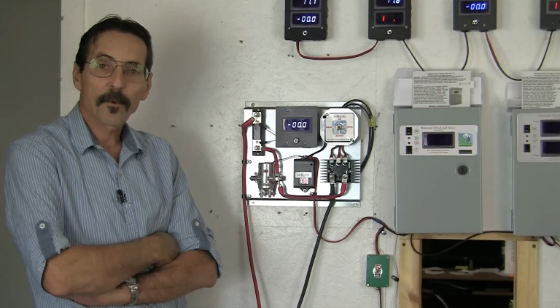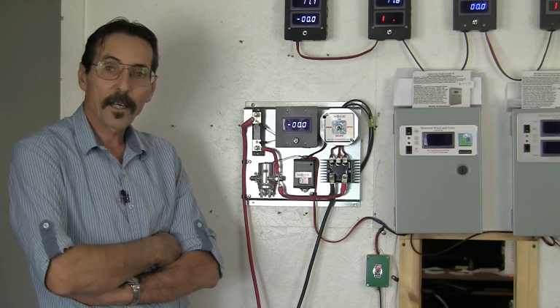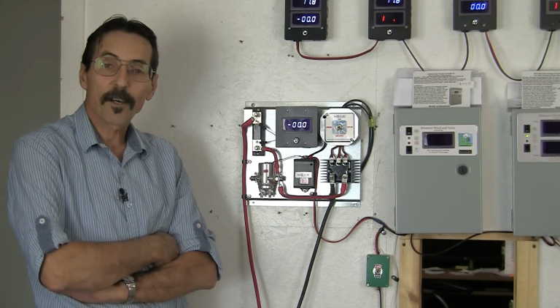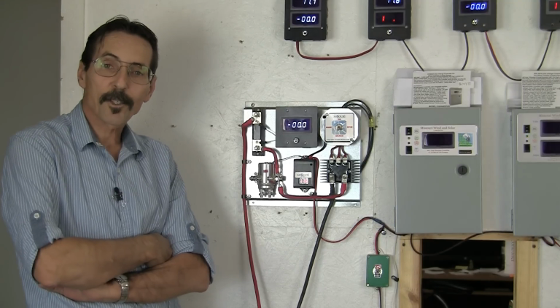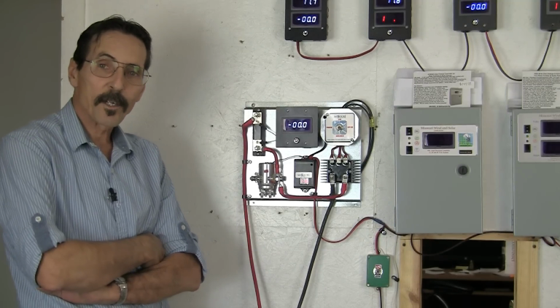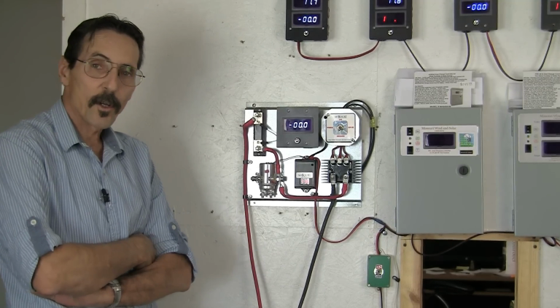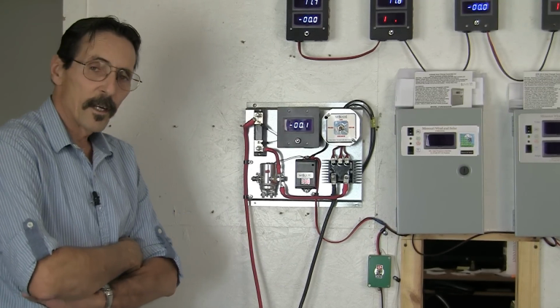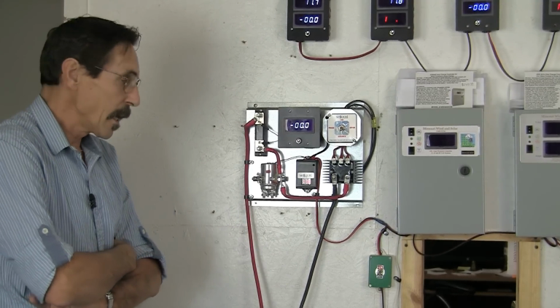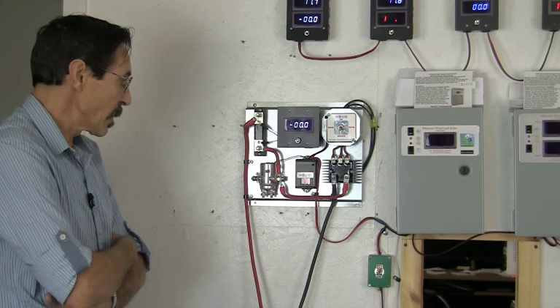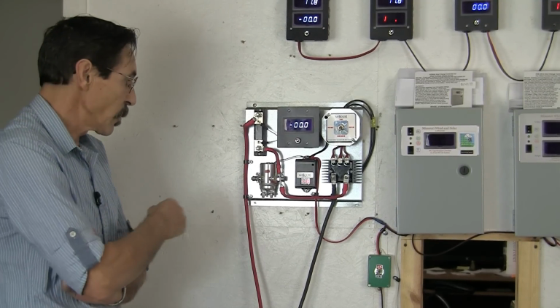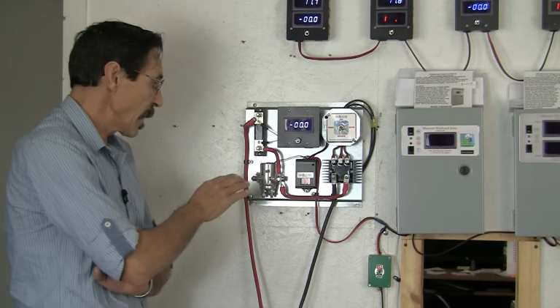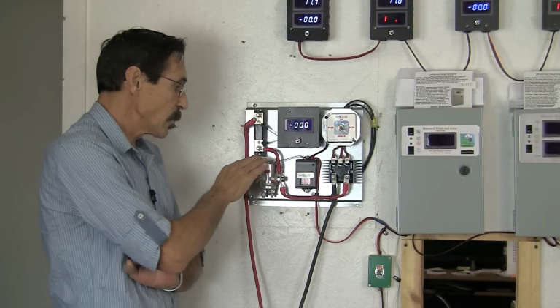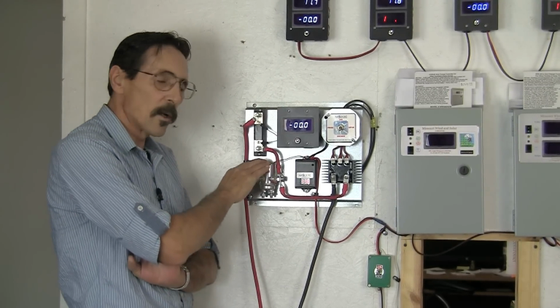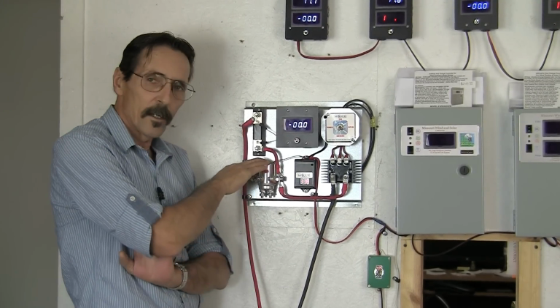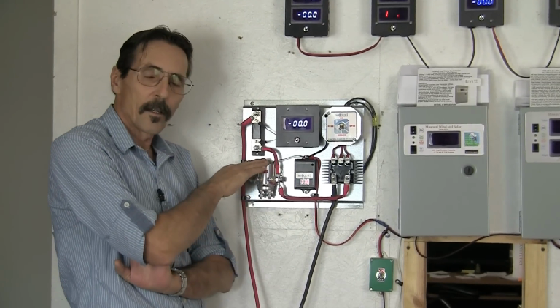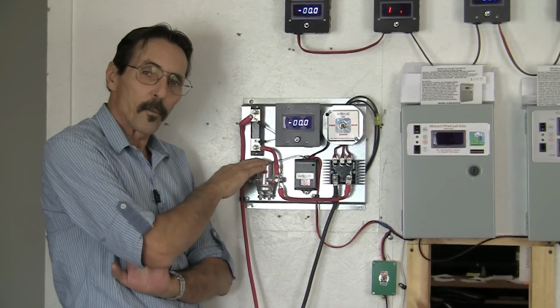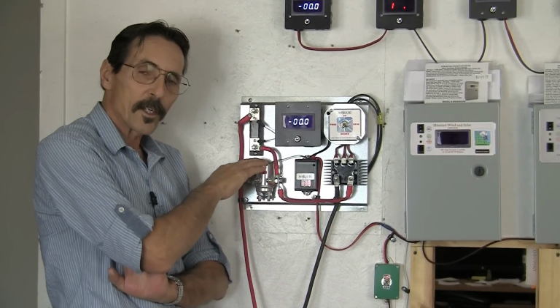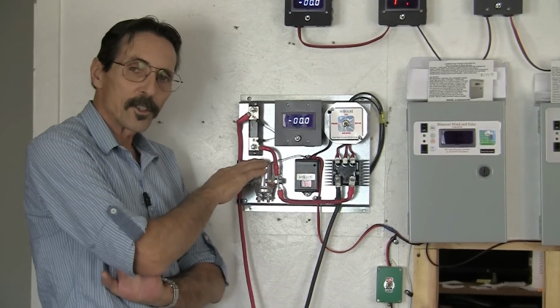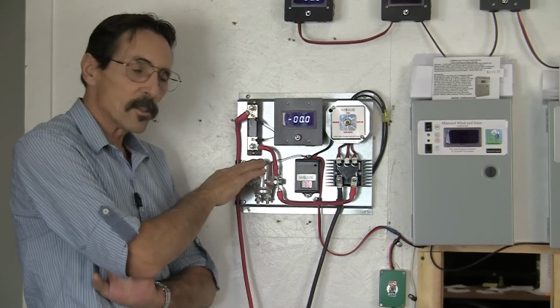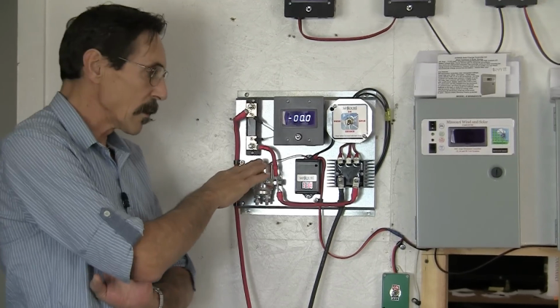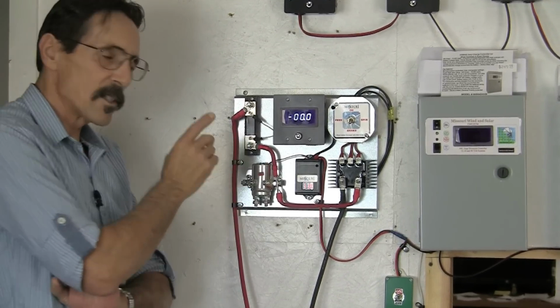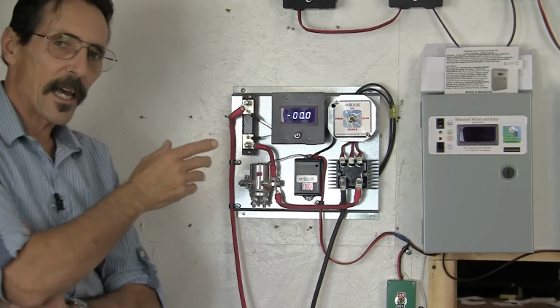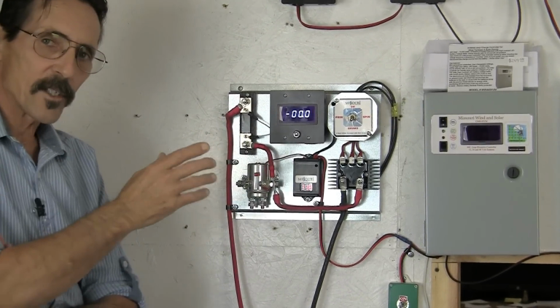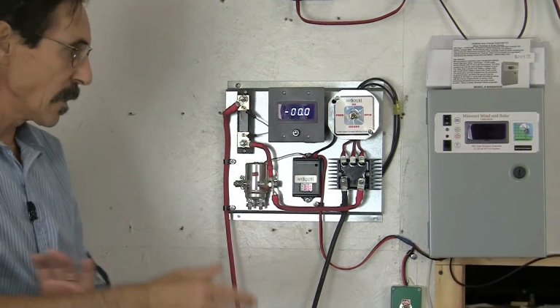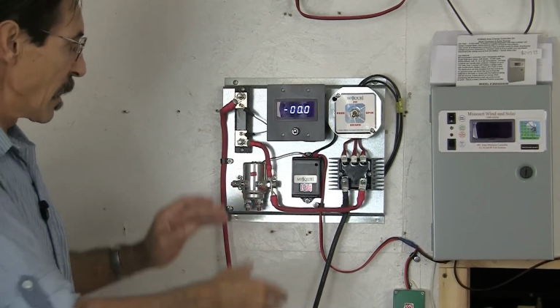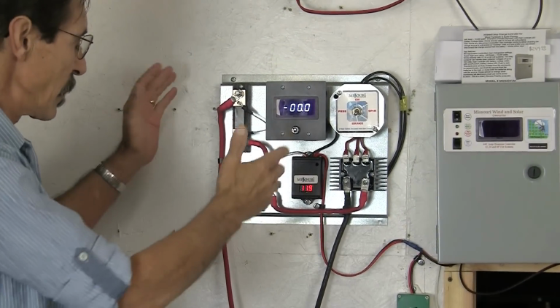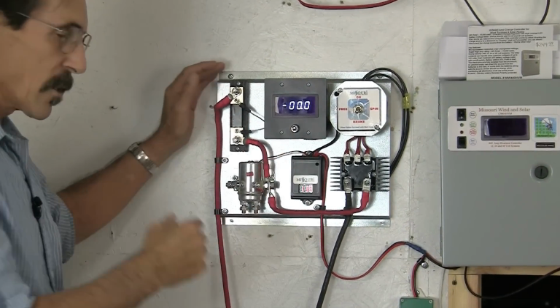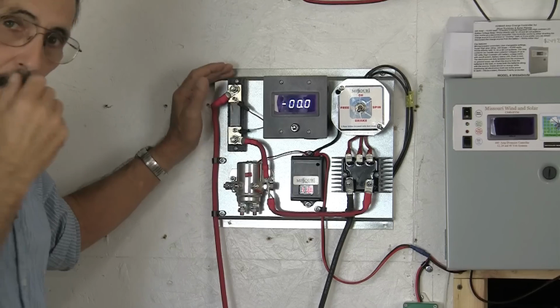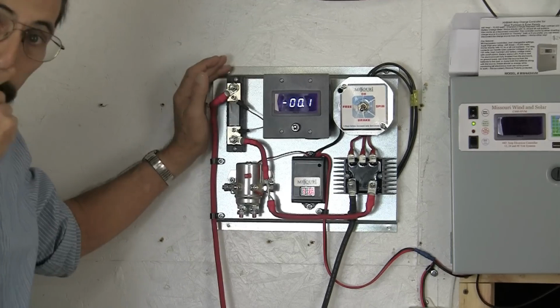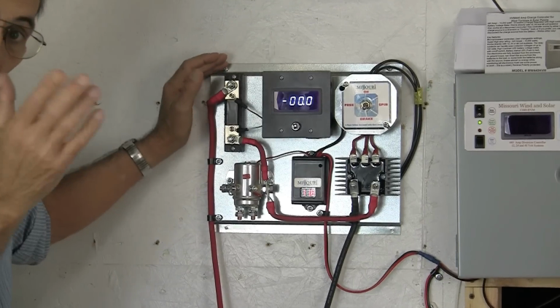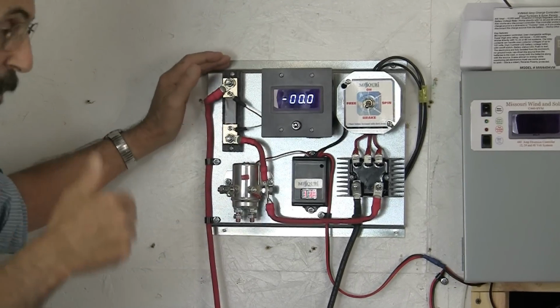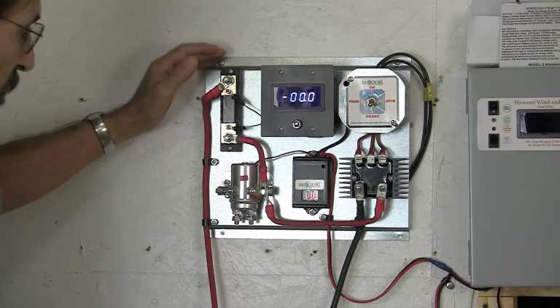Hi everybody, I'm Jeff from Missouri Wind & Solar and I want to show you a new solar wind turbine charge controller that my son Adam designed and built. That was his idea to do this.